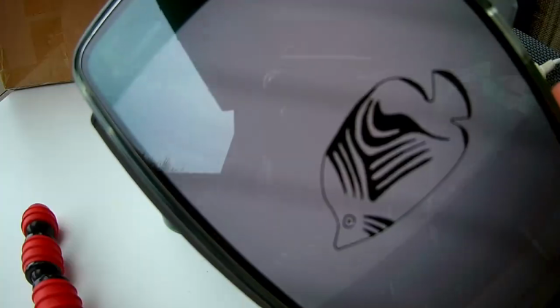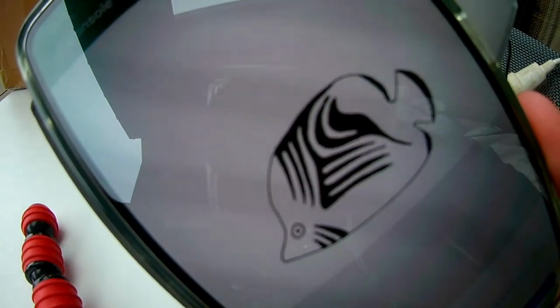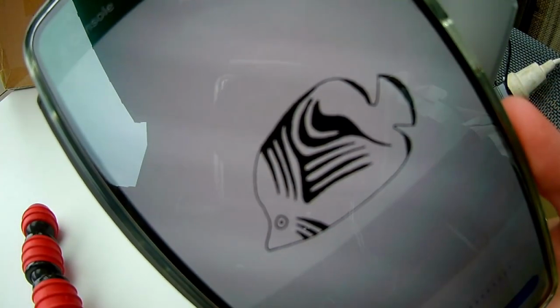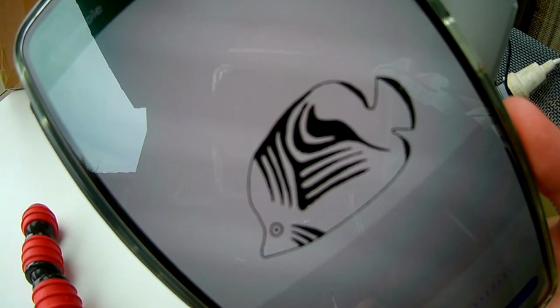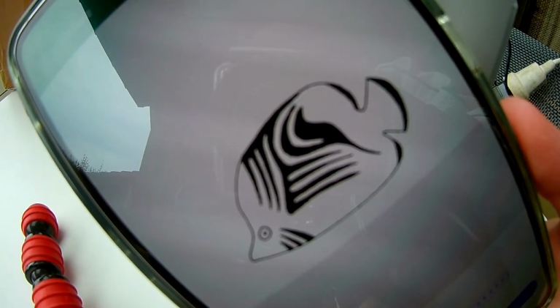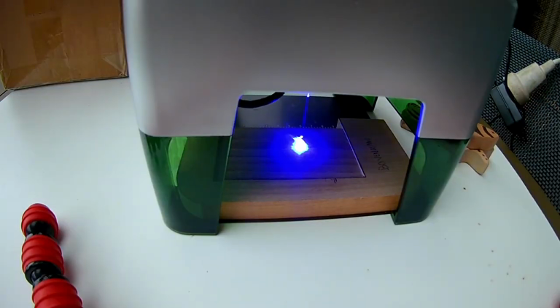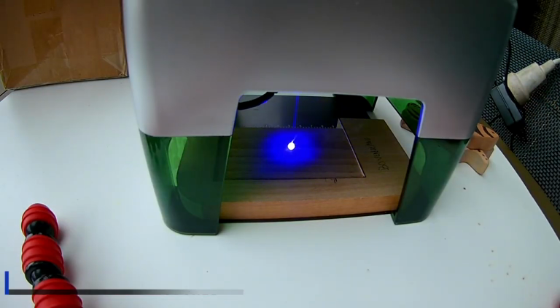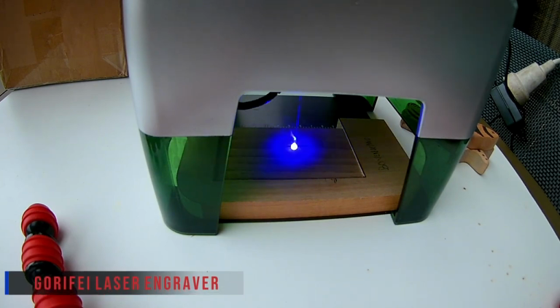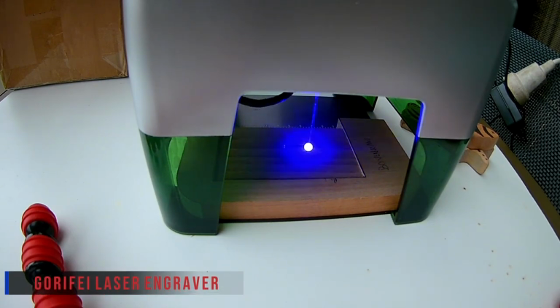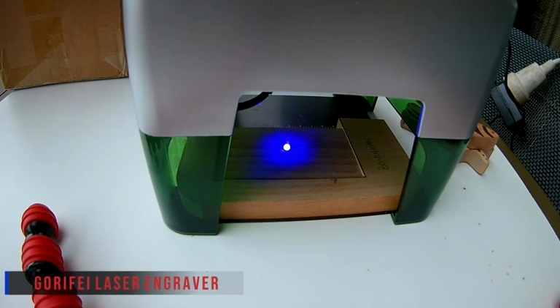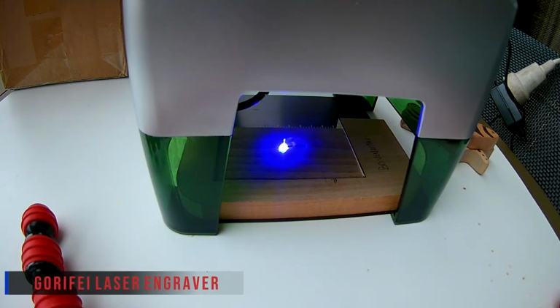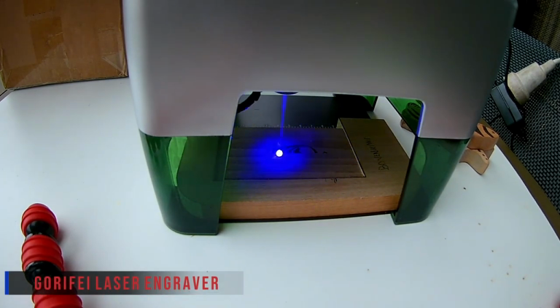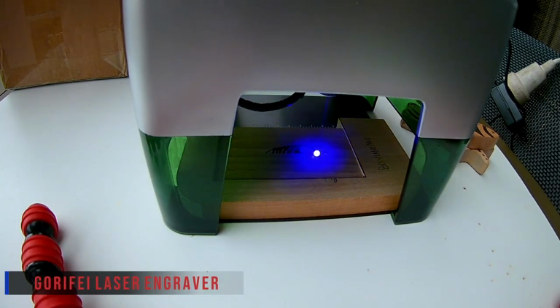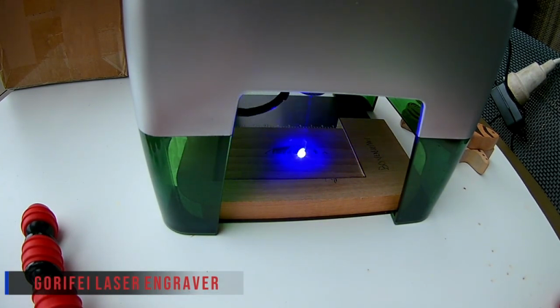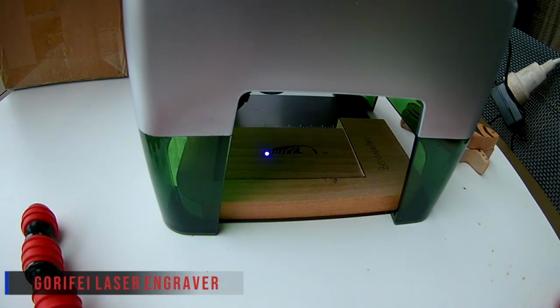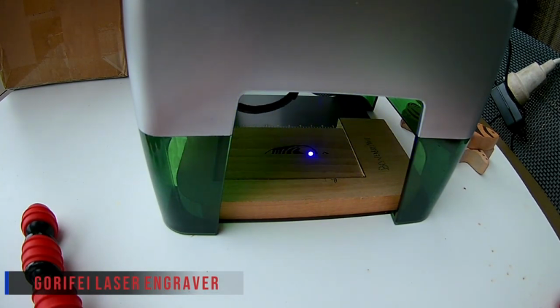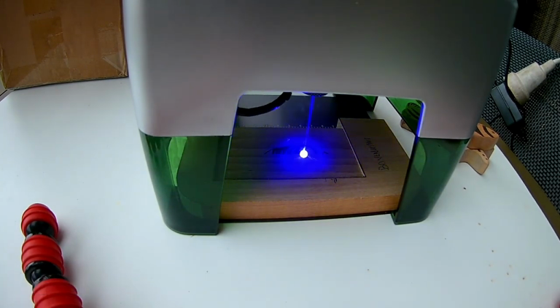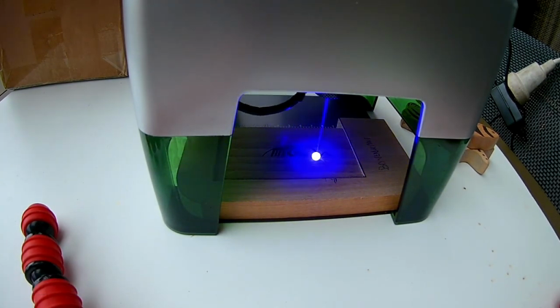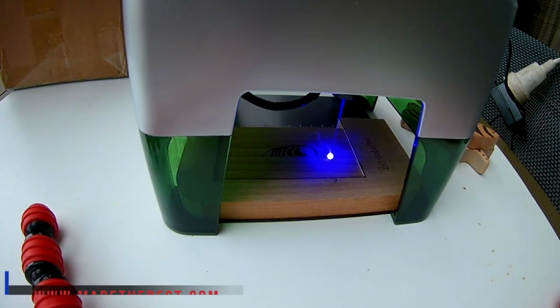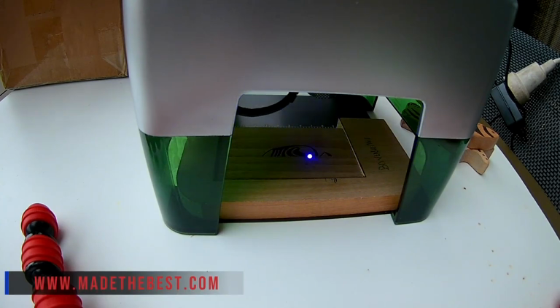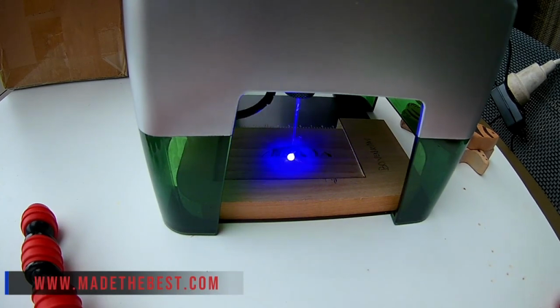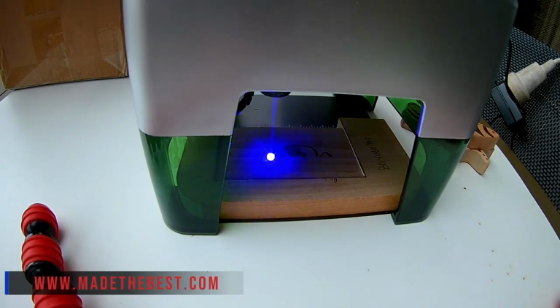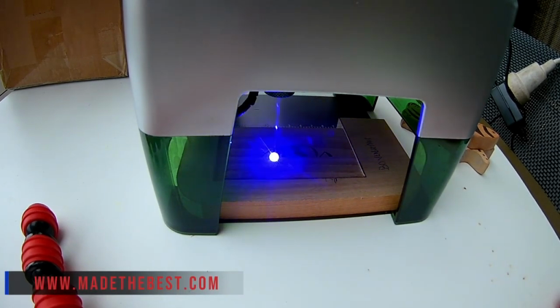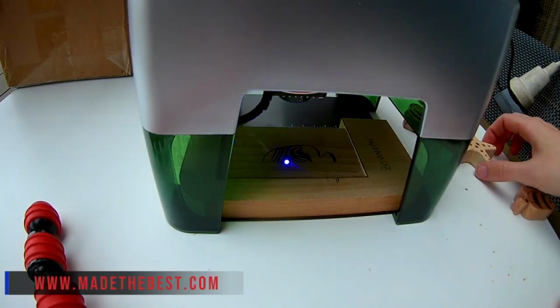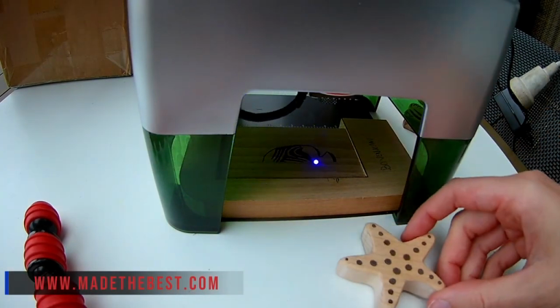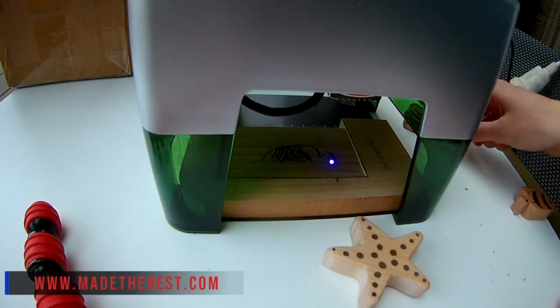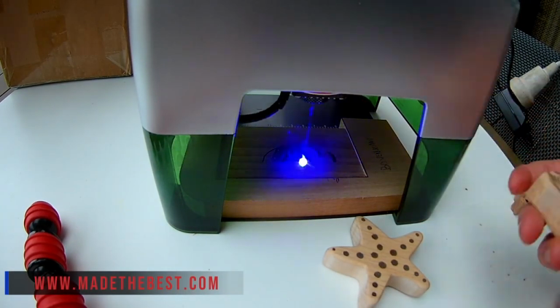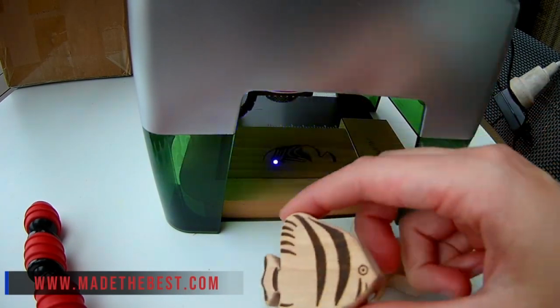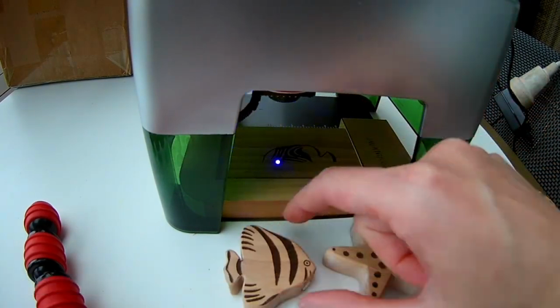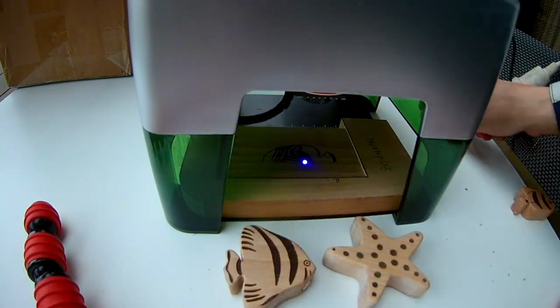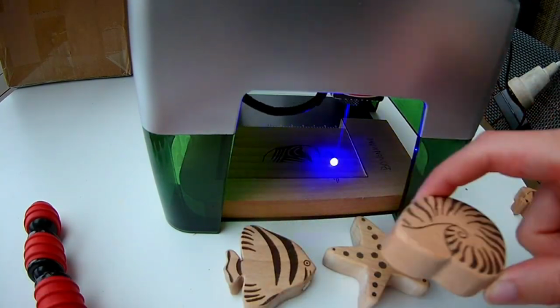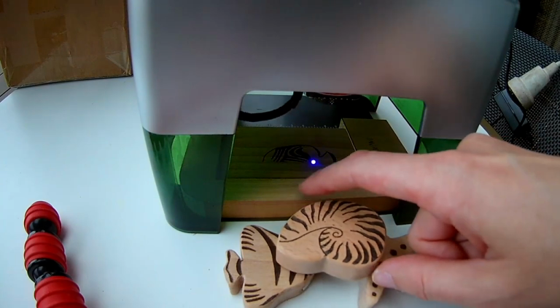I'm still using this laser from Made the Best. It's a Corify mini laser engraver and it's a great little machine. The engraving quality is great but it takes some time to do all the engraving.